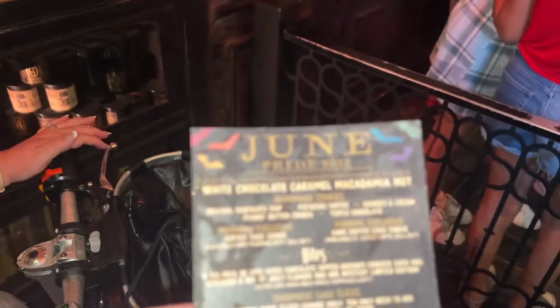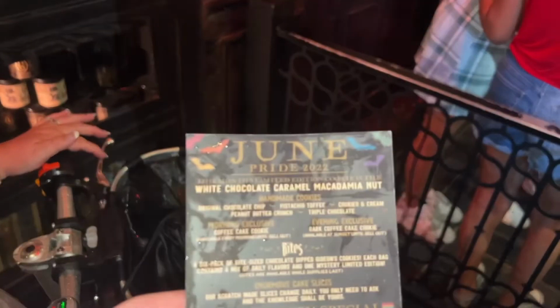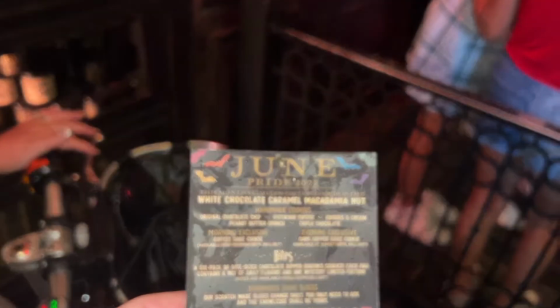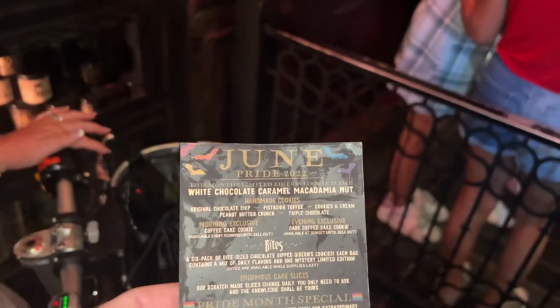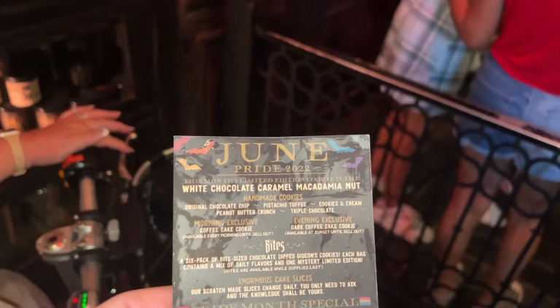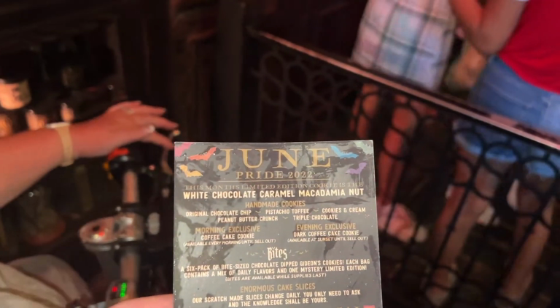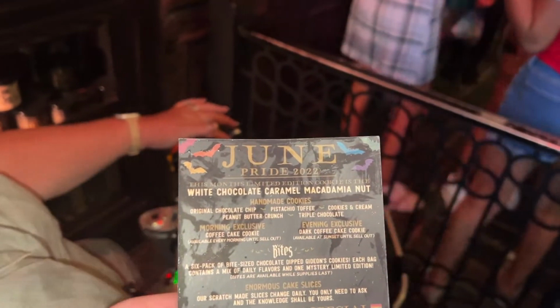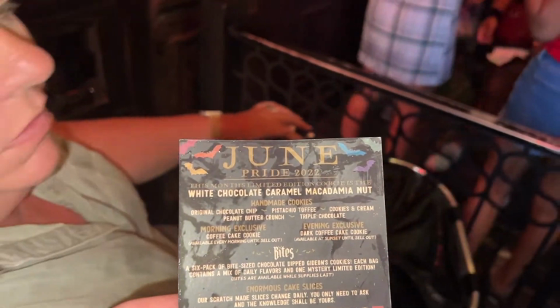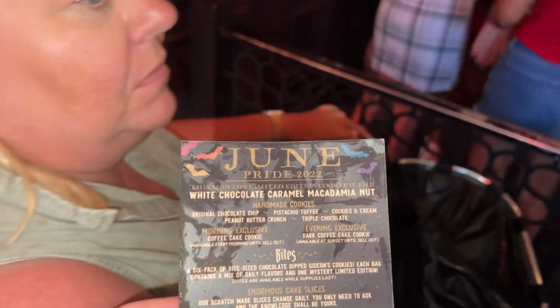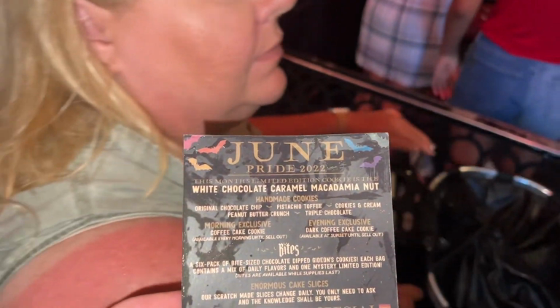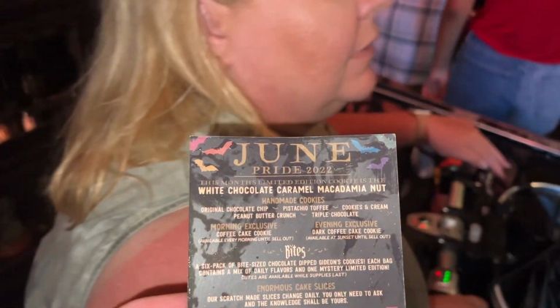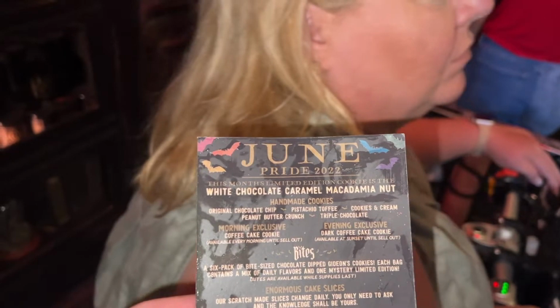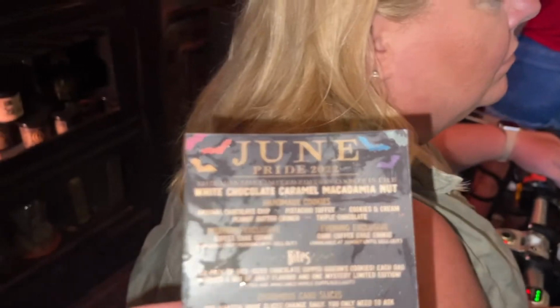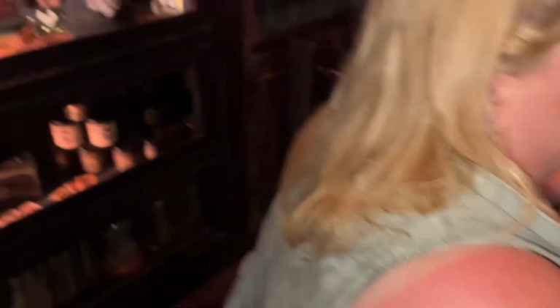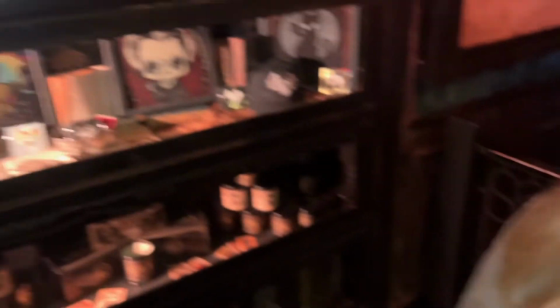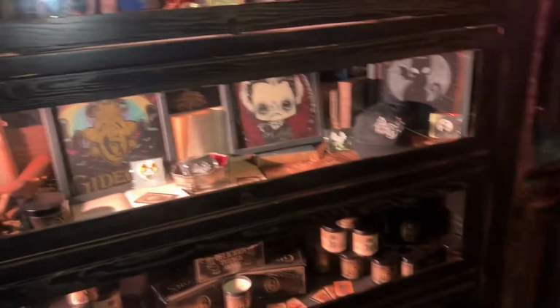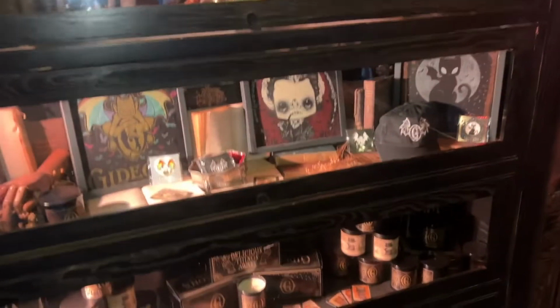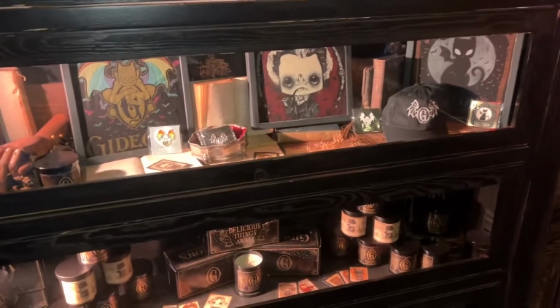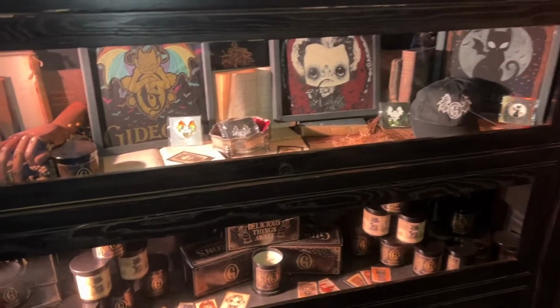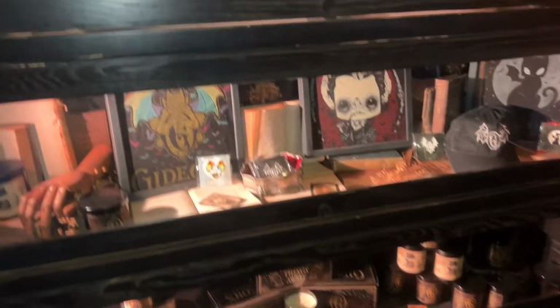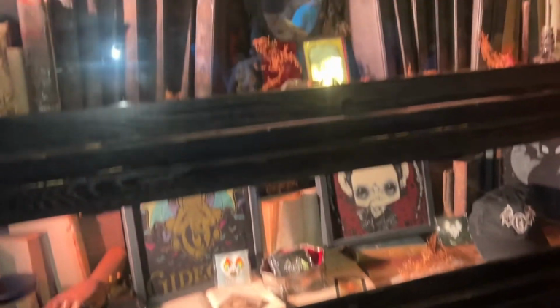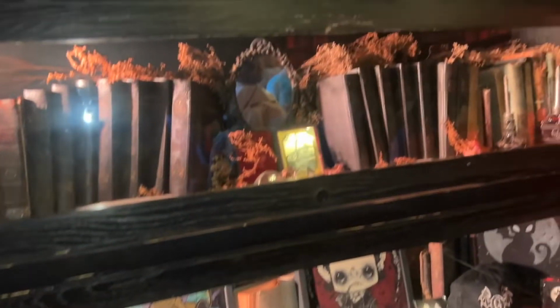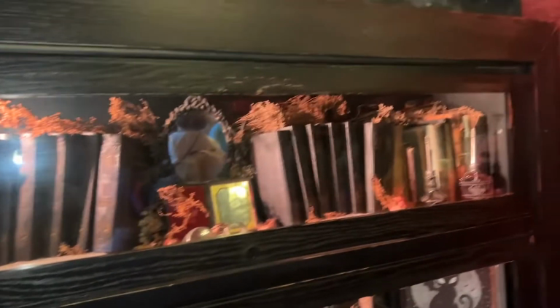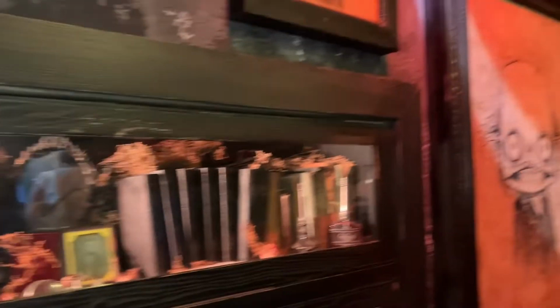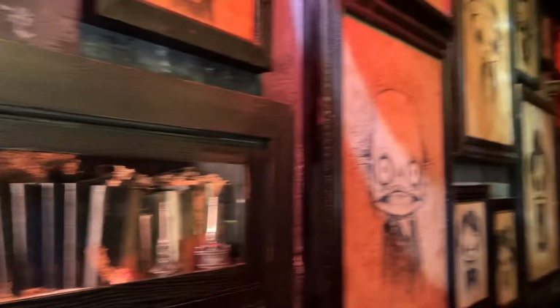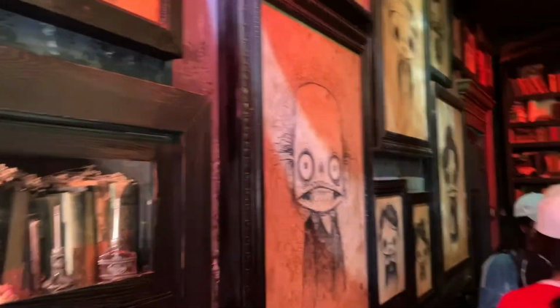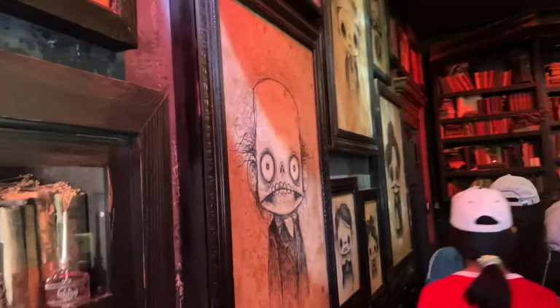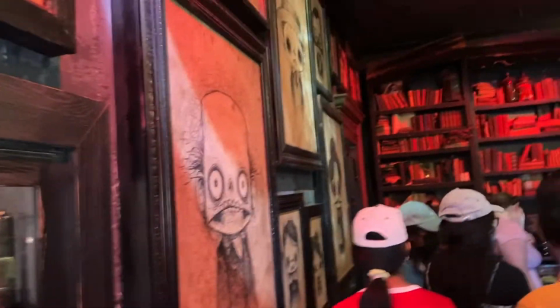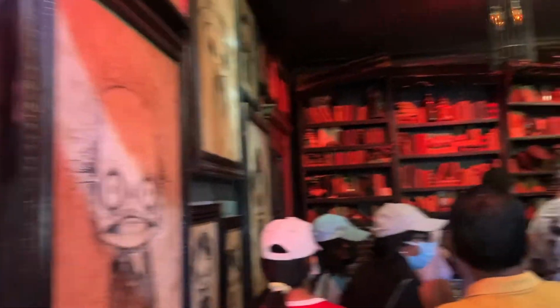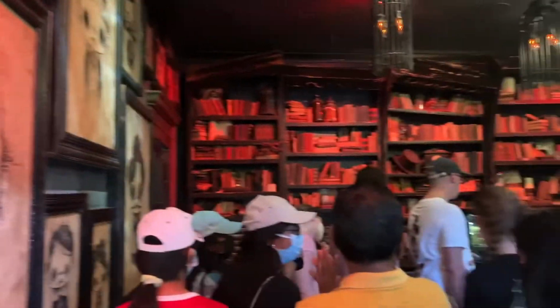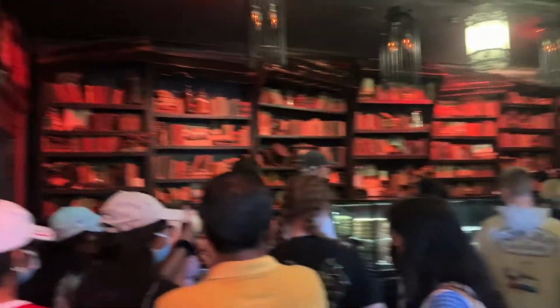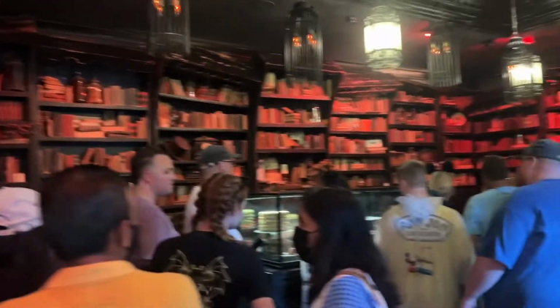We didn't have much of a wait at all. The flavor of the month is white chocolate caramel macadamia nut. Often the flavors don't seem all that interesting to me, but I love those flavors, so this should be really, really cool.